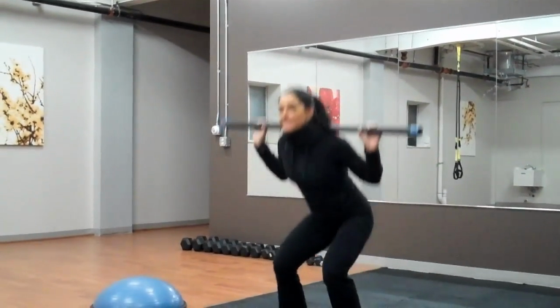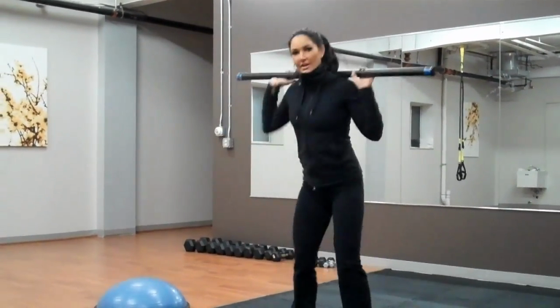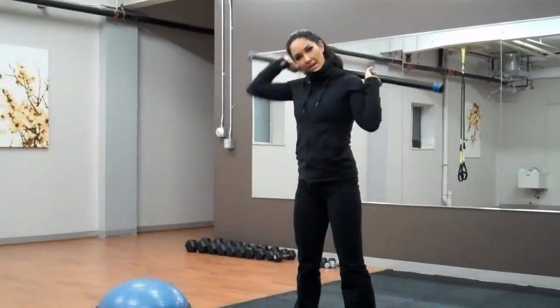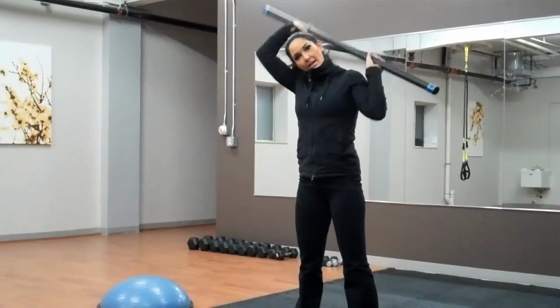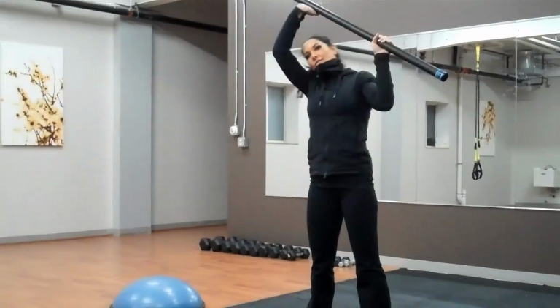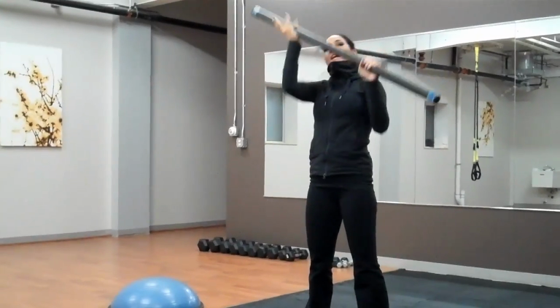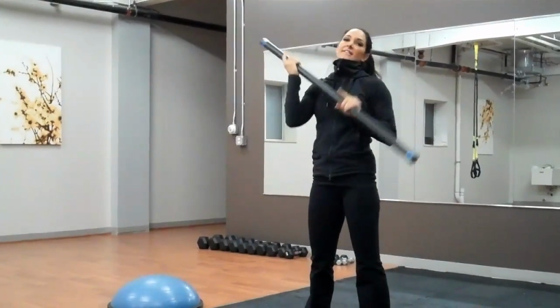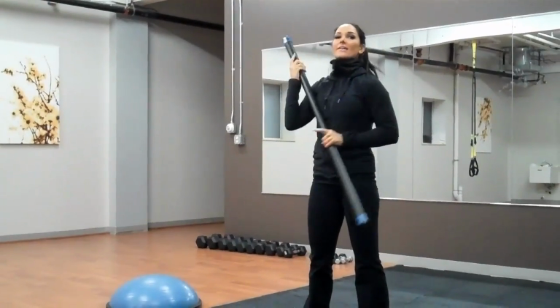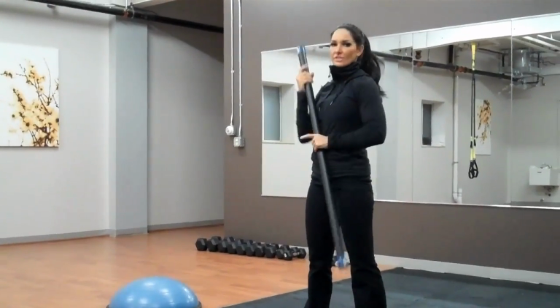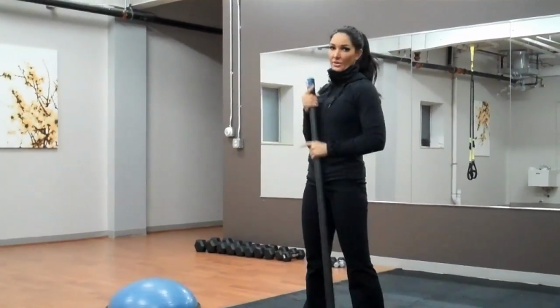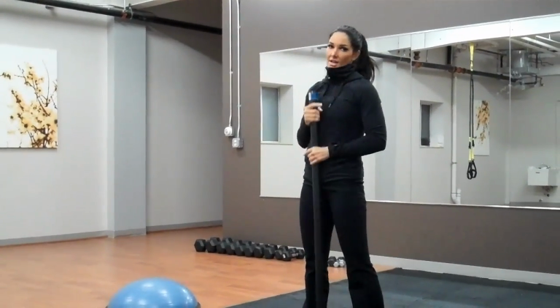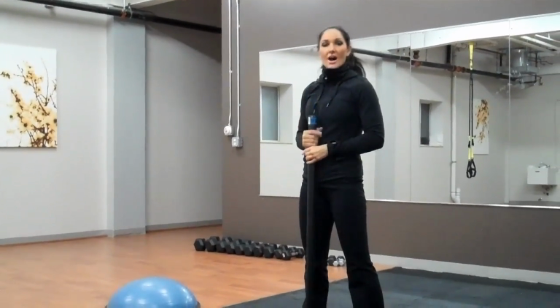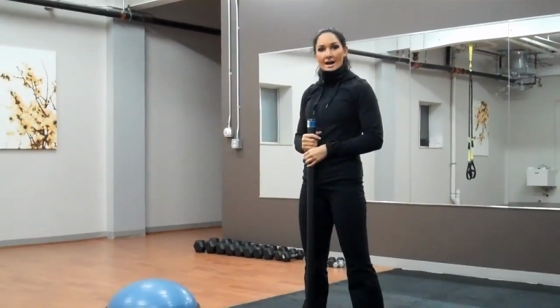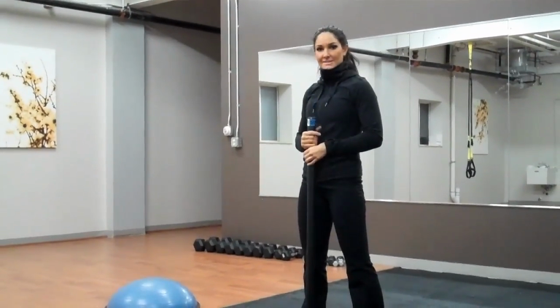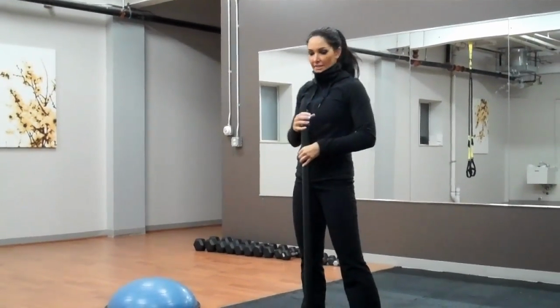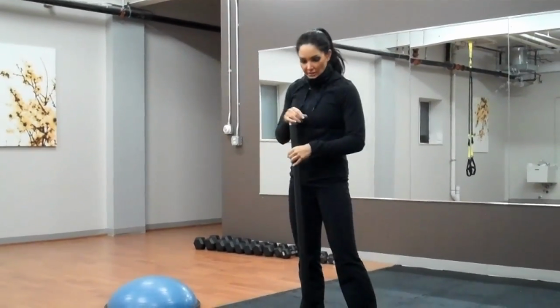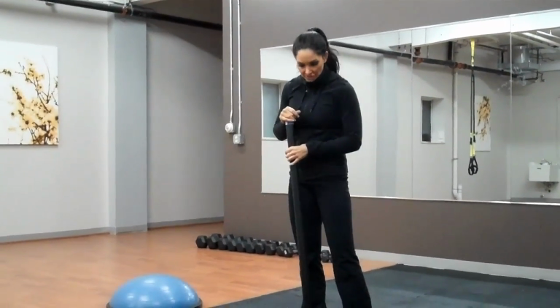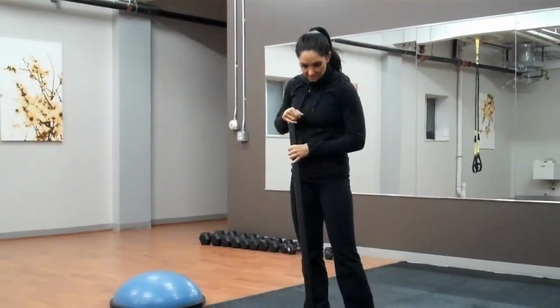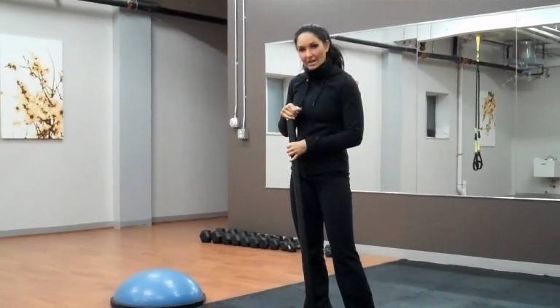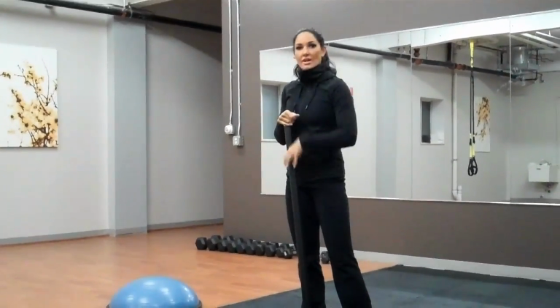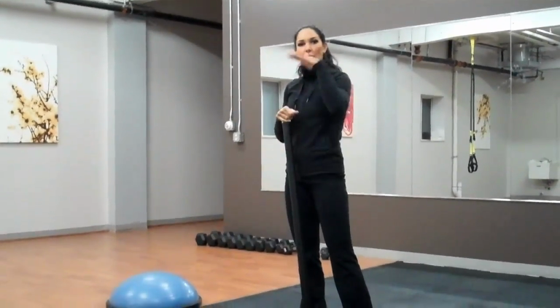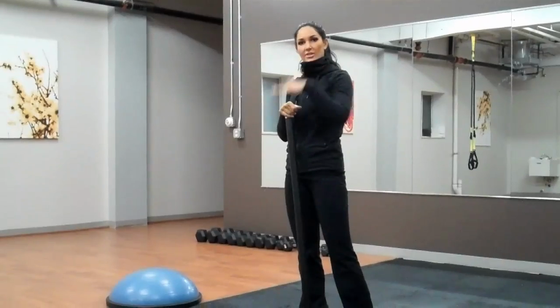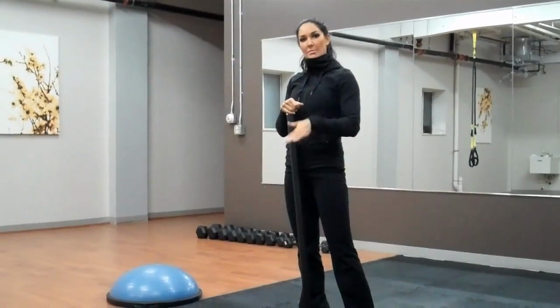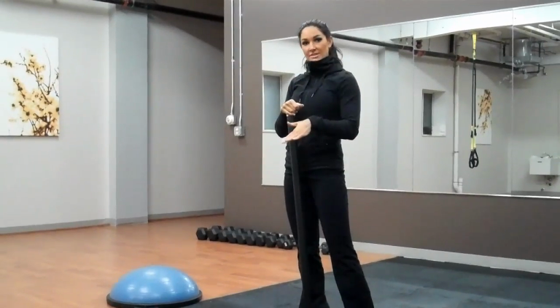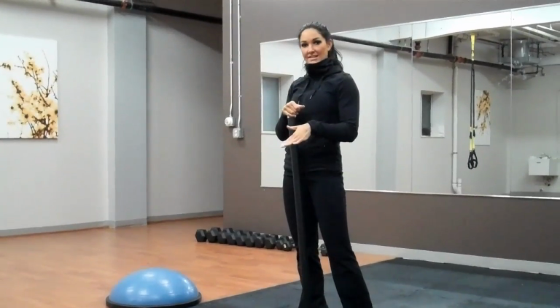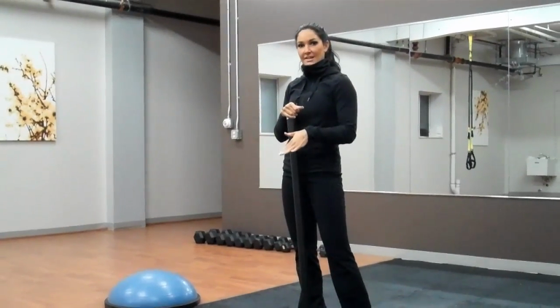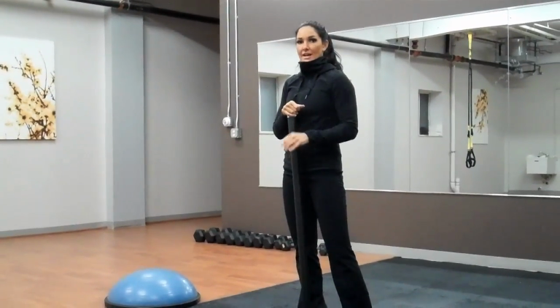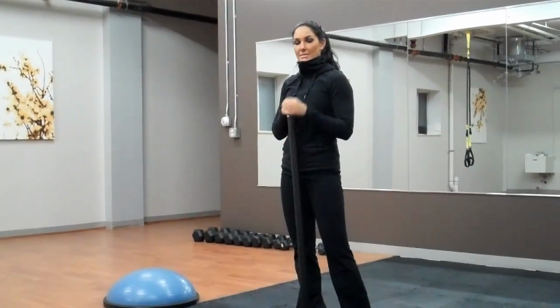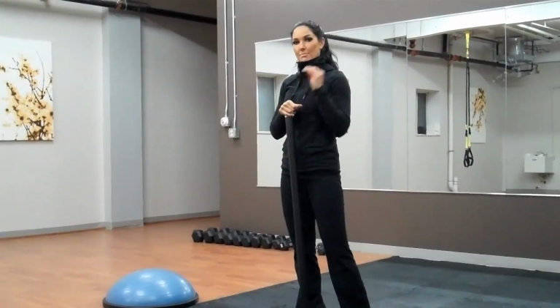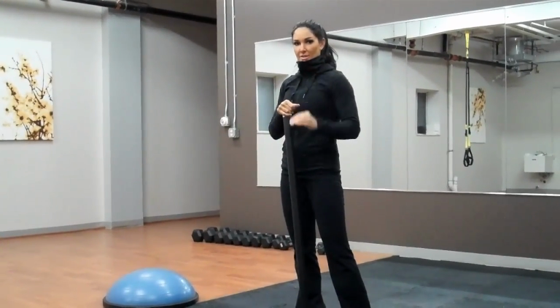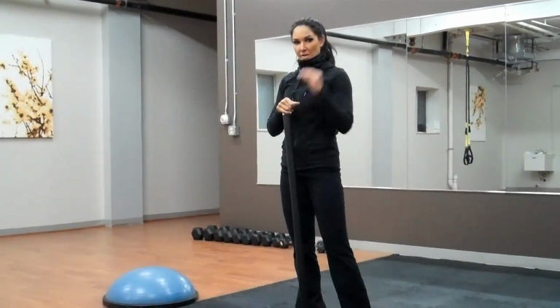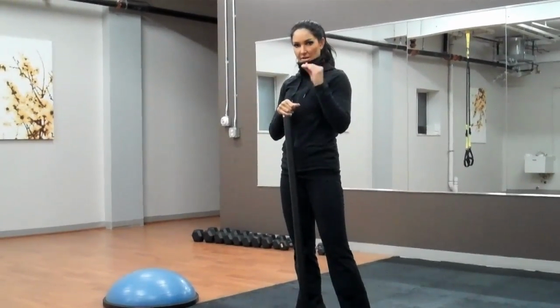So if you can't do the hops, you can just start with the barbell squats and maybe a barbell squat jump.